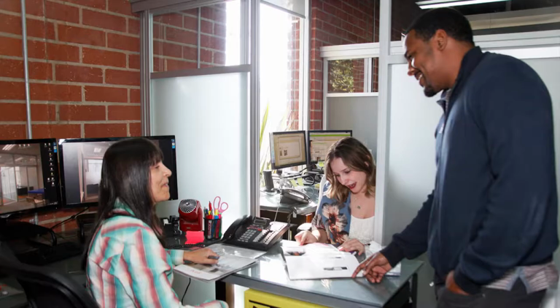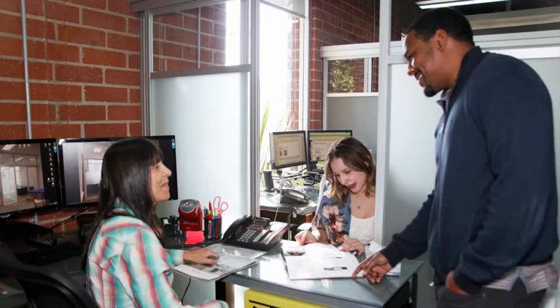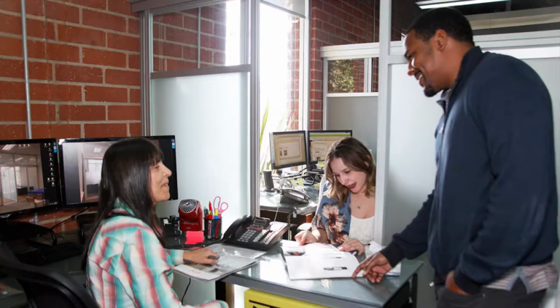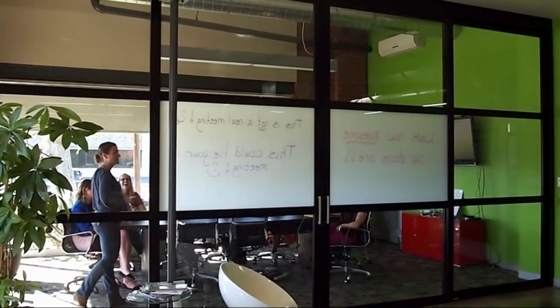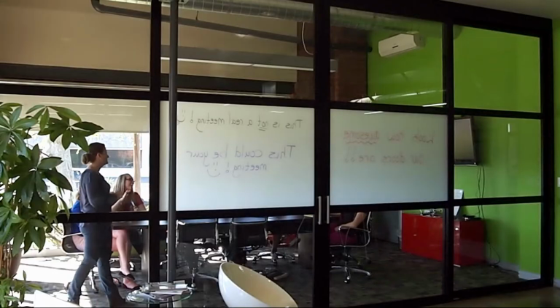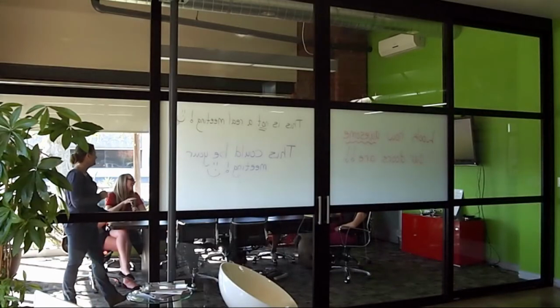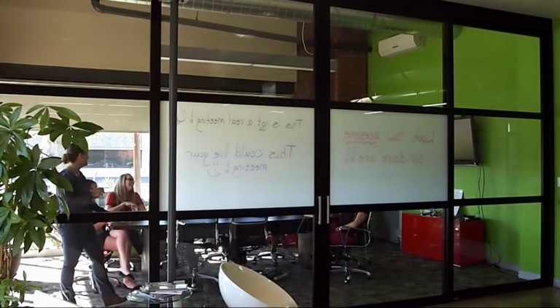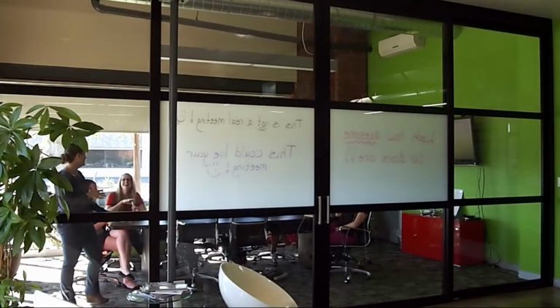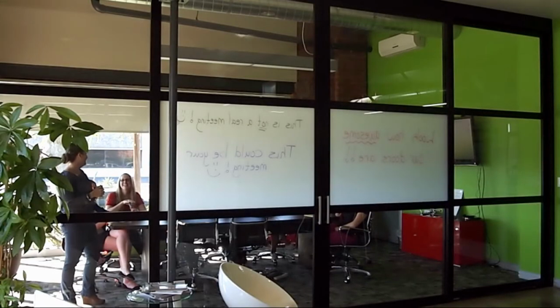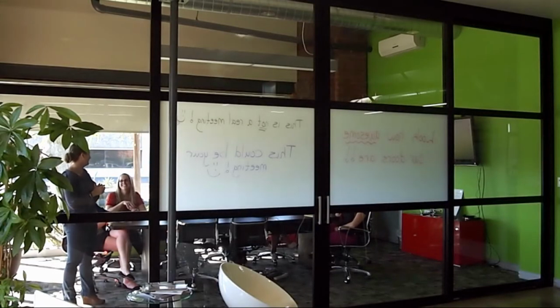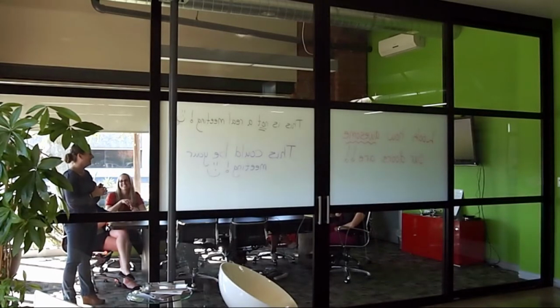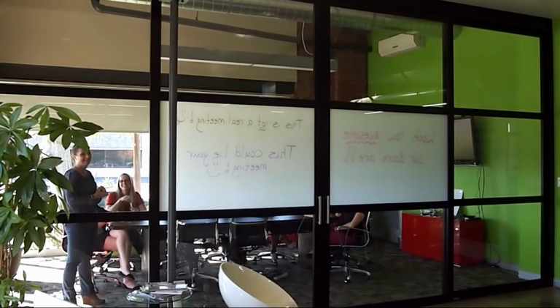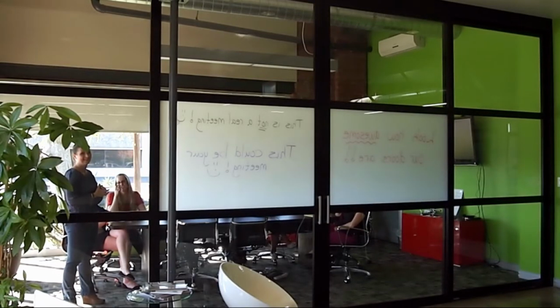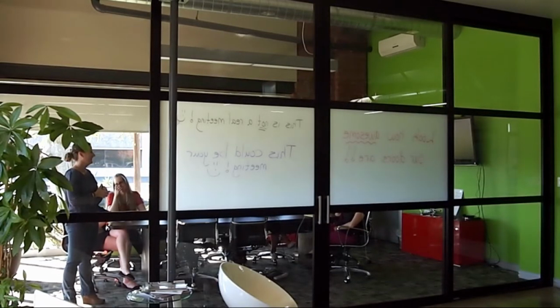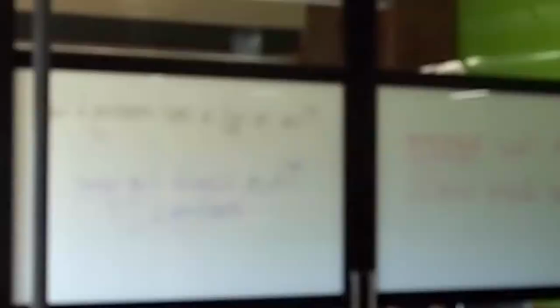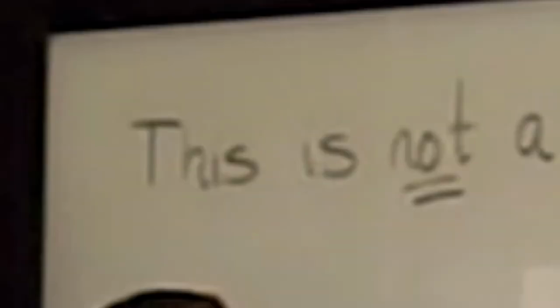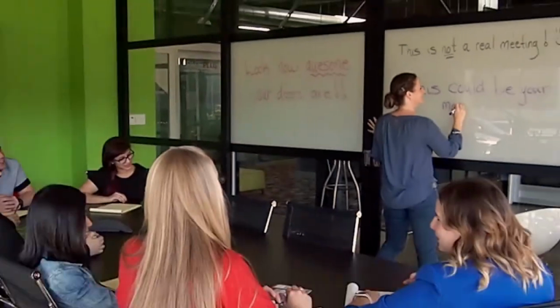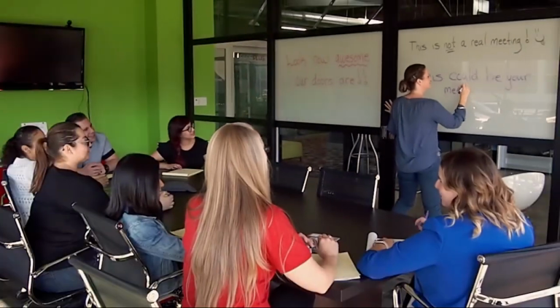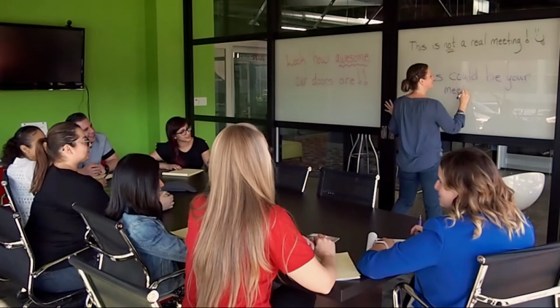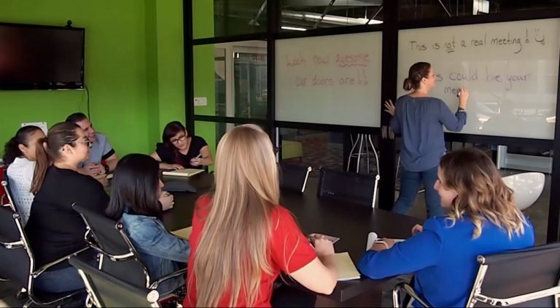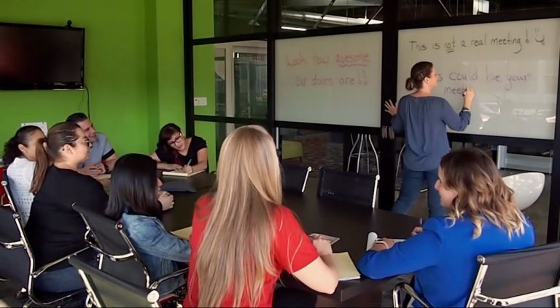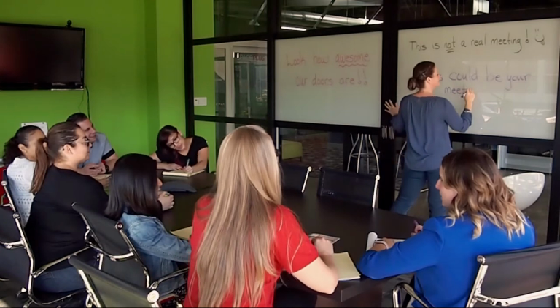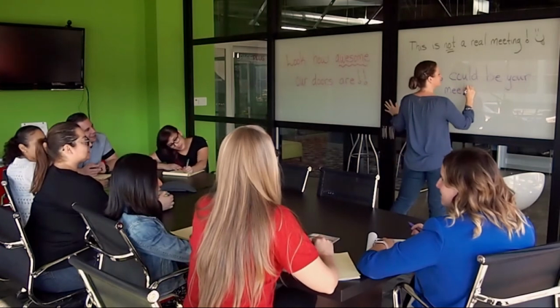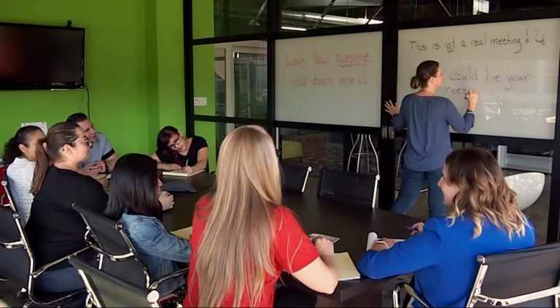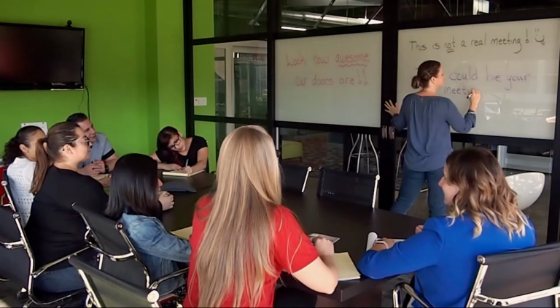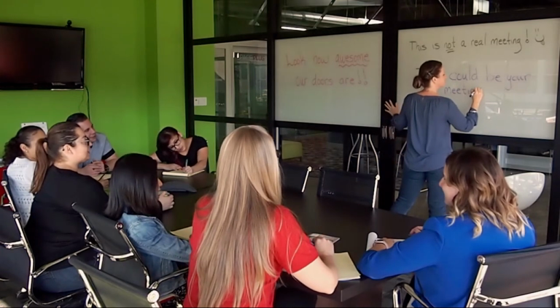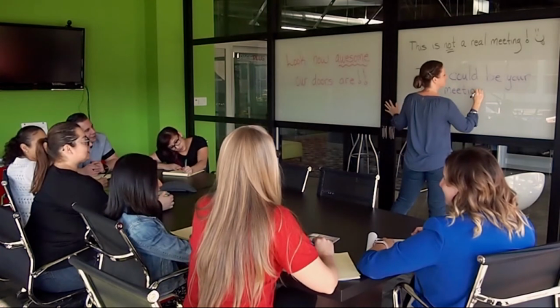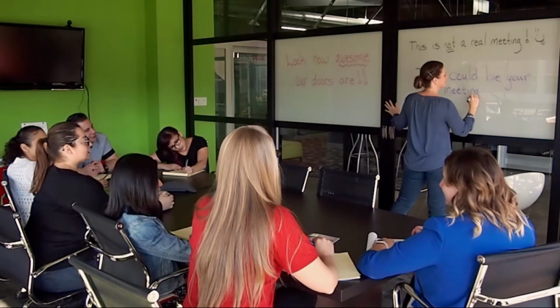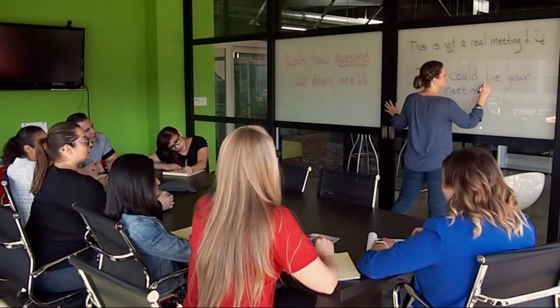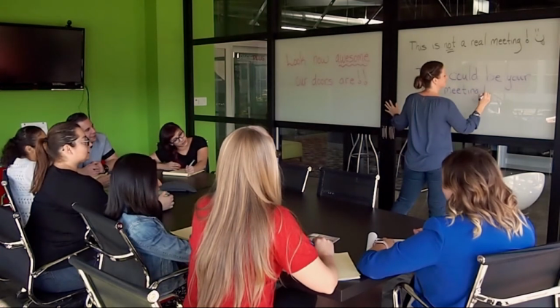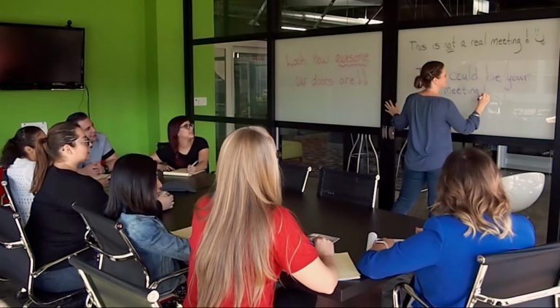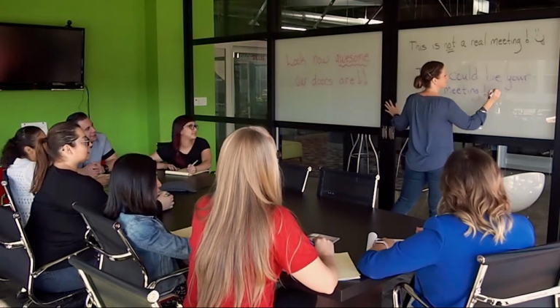Let's start with our conference room. Looks like they're having a meeting — let's pop in for a second, shall we? Look, they're using the door as a whiteboard. Neat.